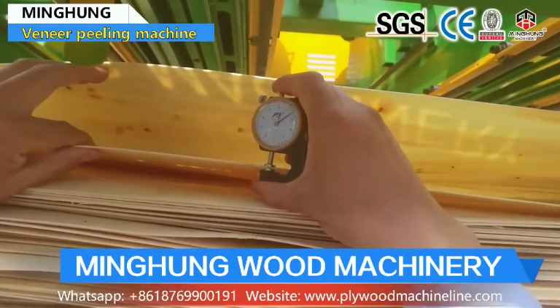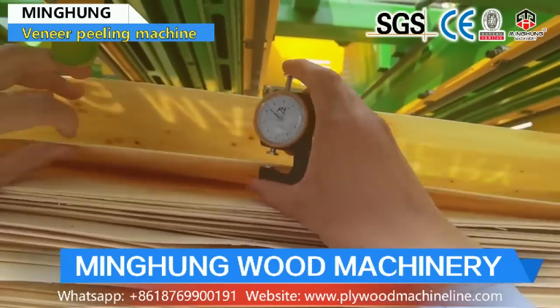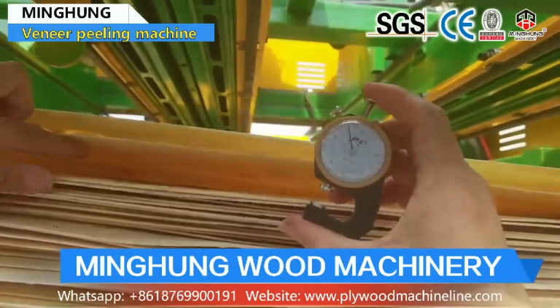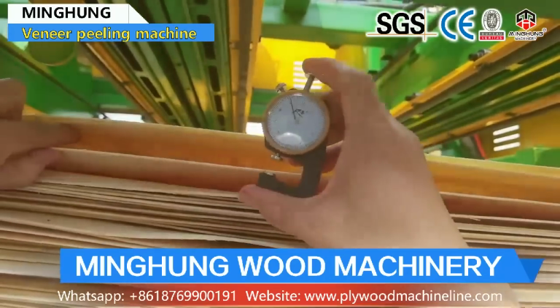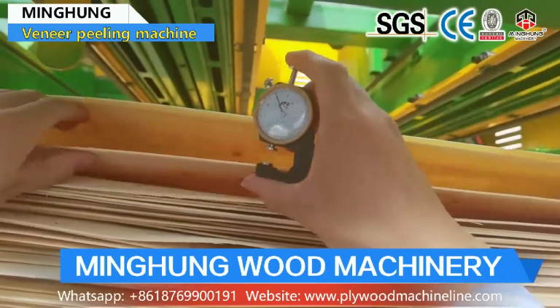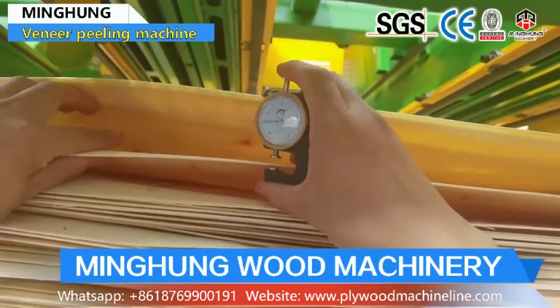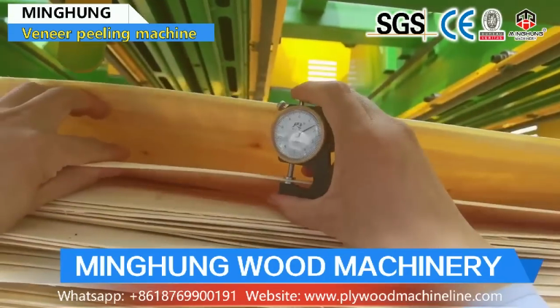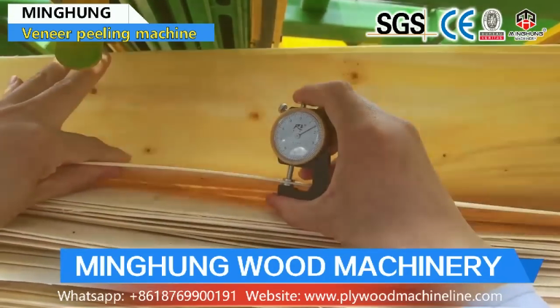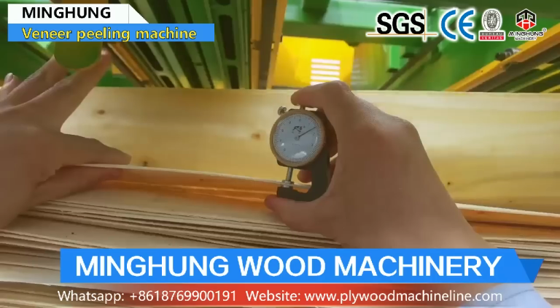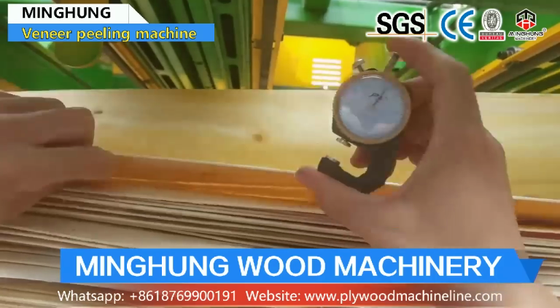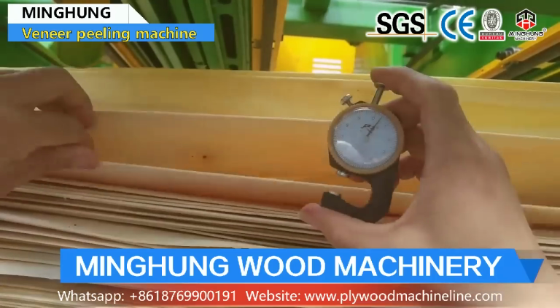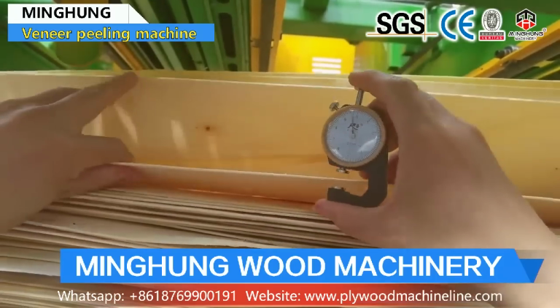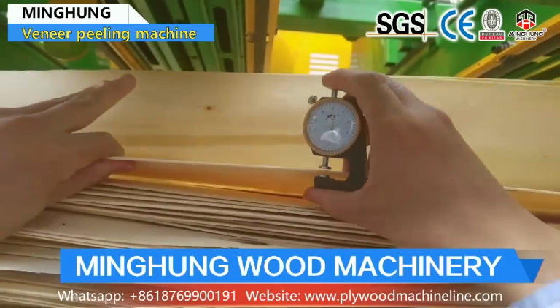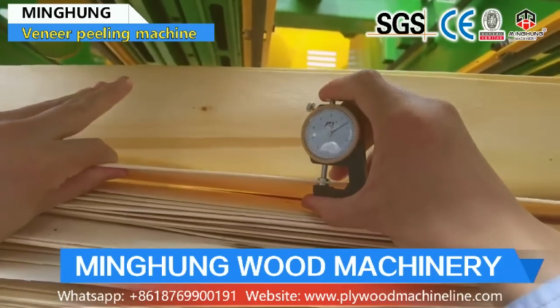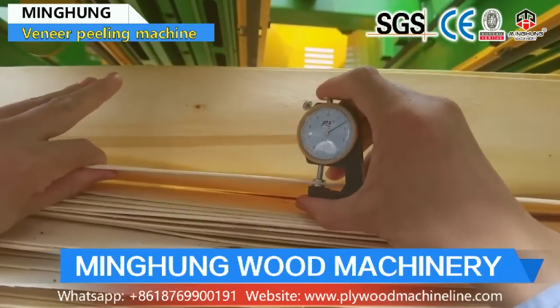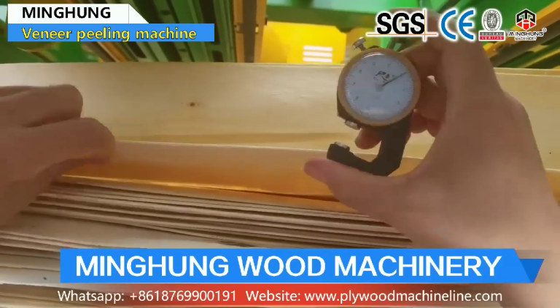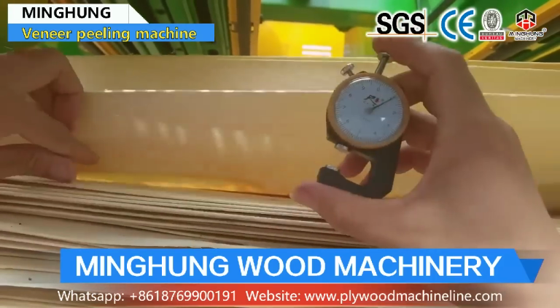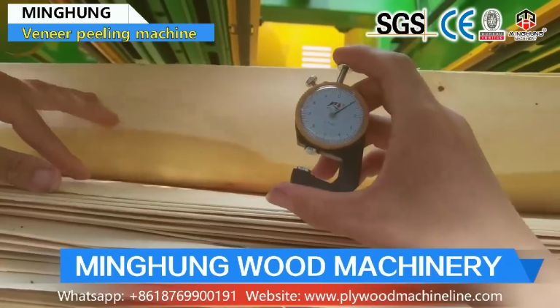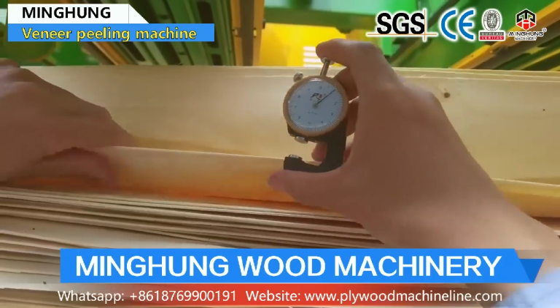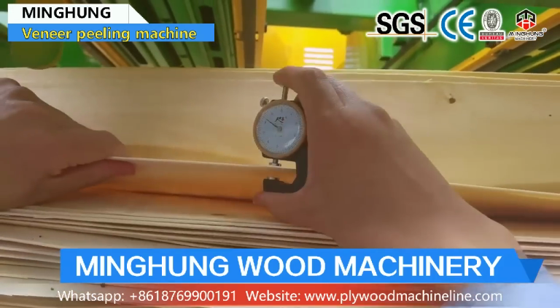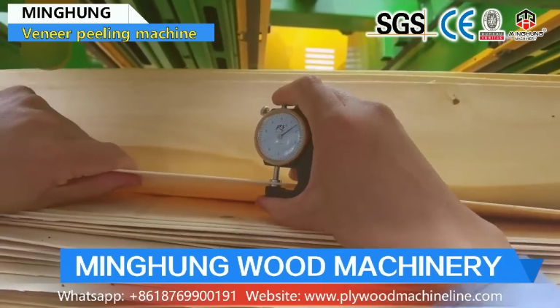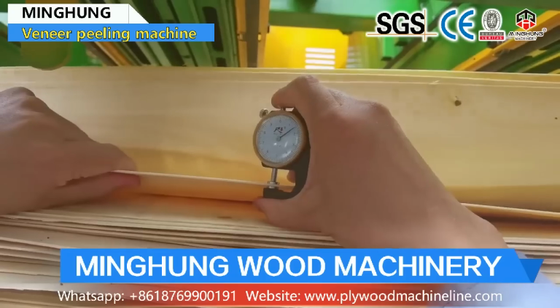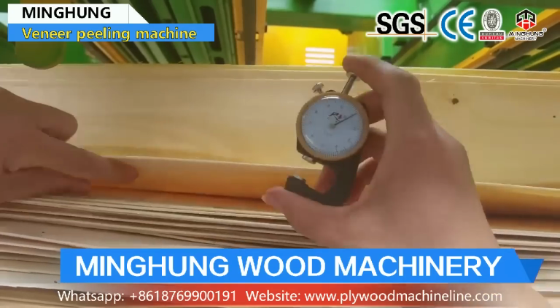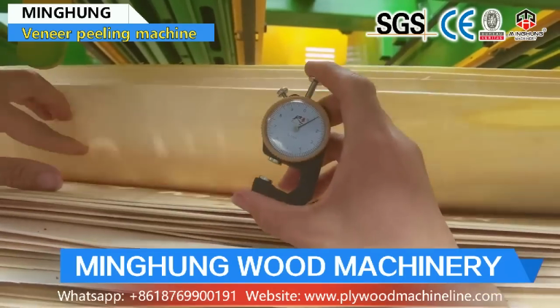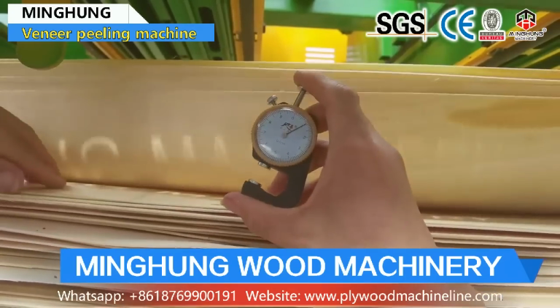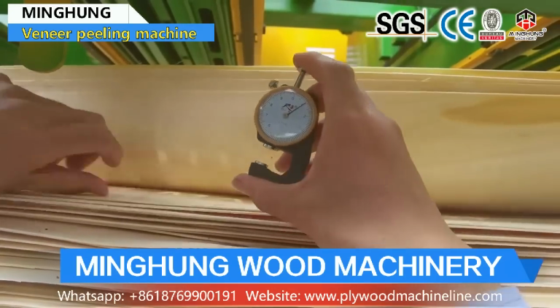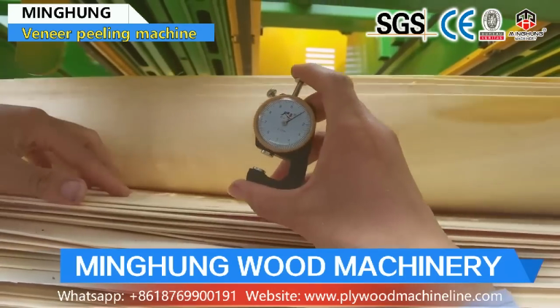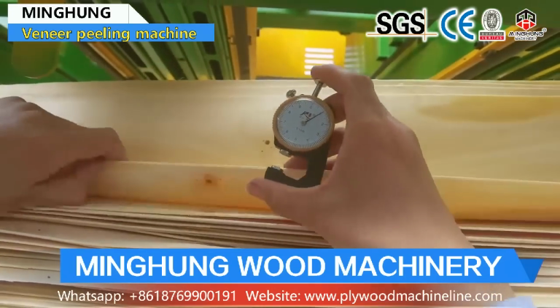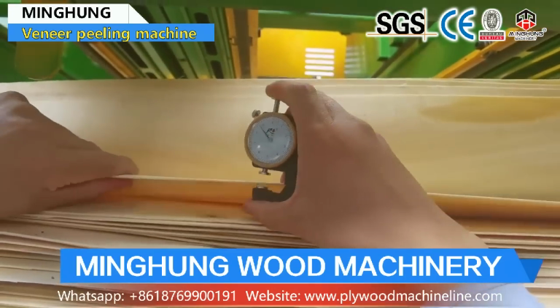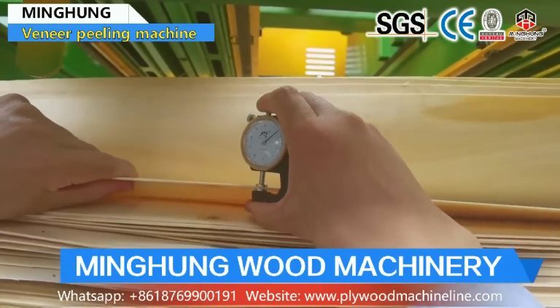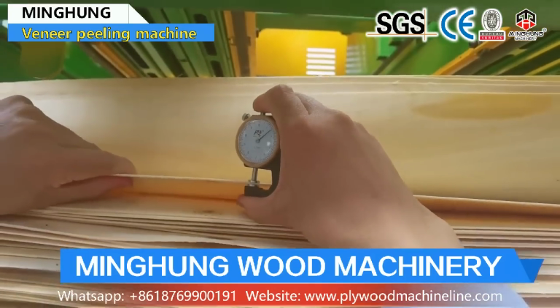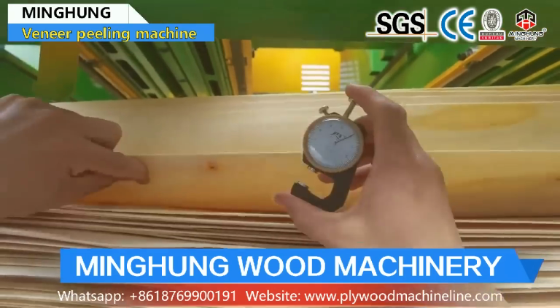Our log peeling machine is strong enough to peel kinds of hardwood like beech, birch, and others. It can help you produce very accurate wood veneer with a smooth surface, which will help you create more value.